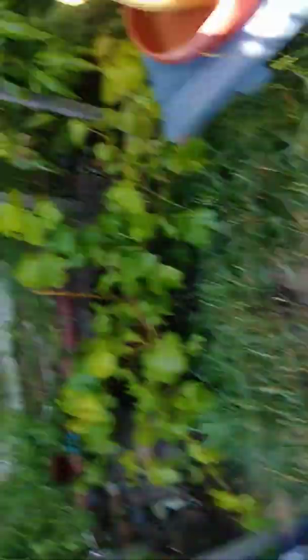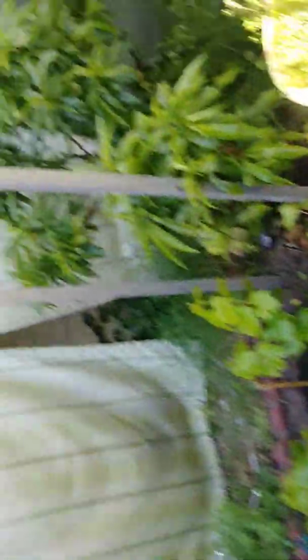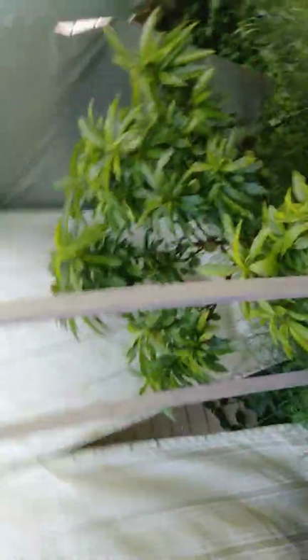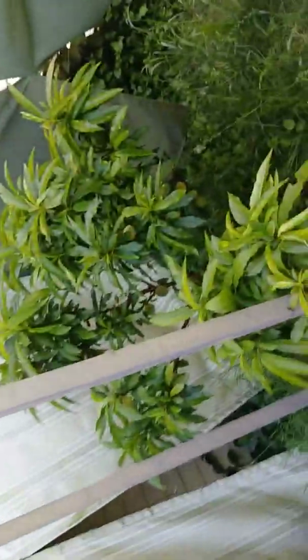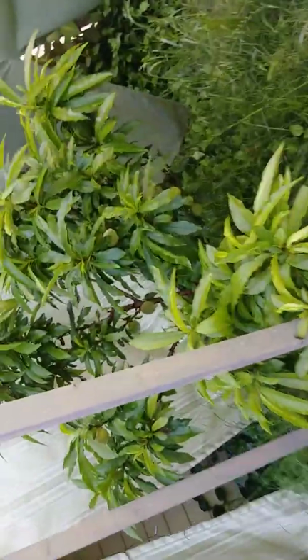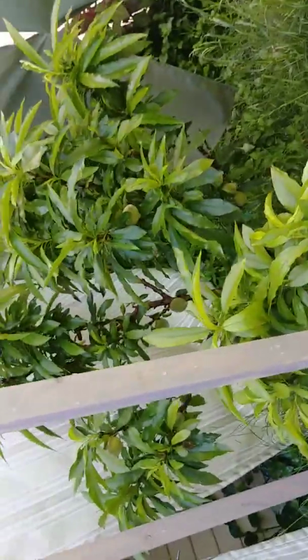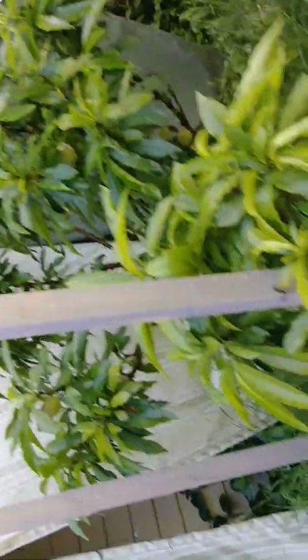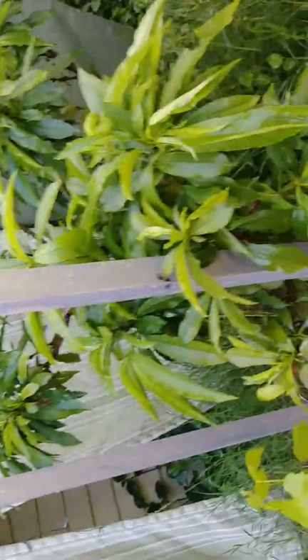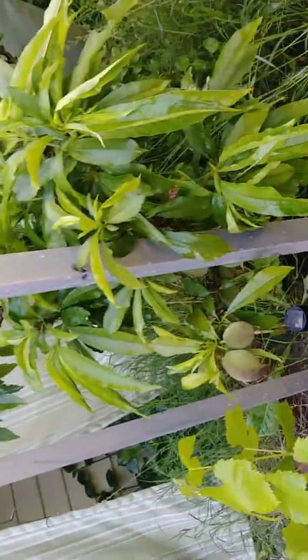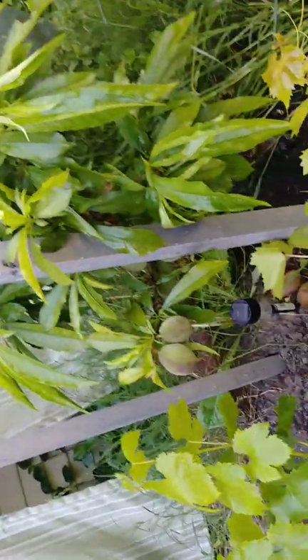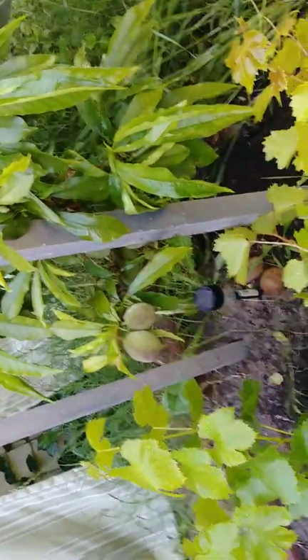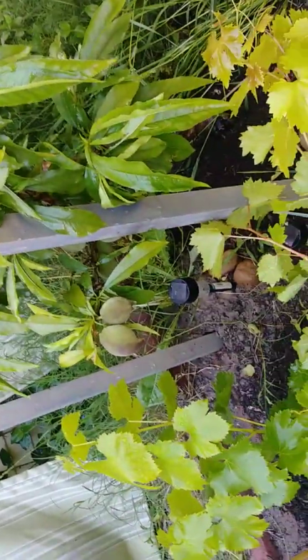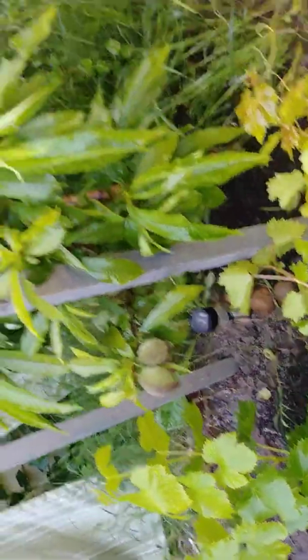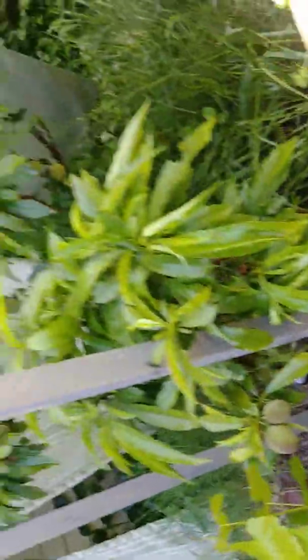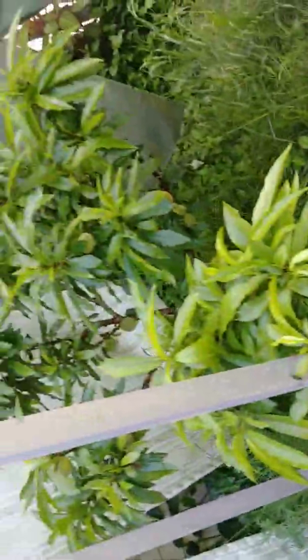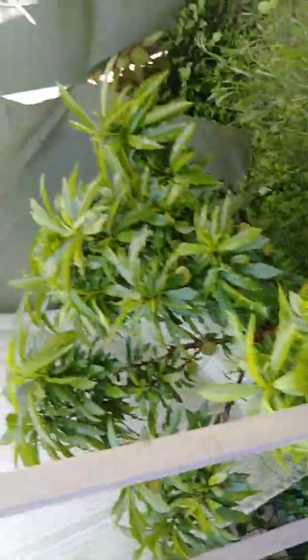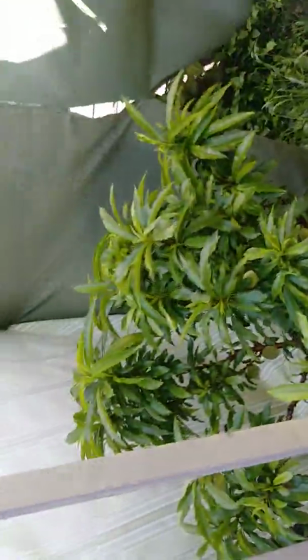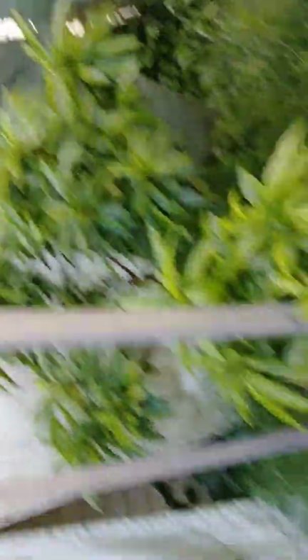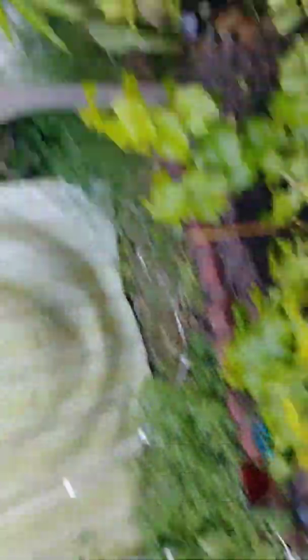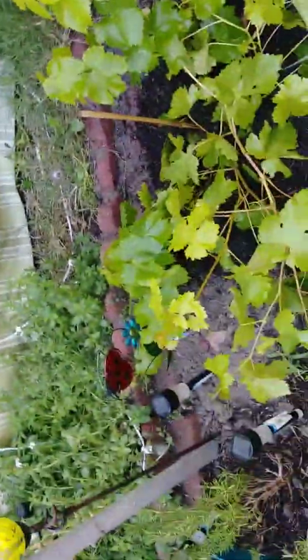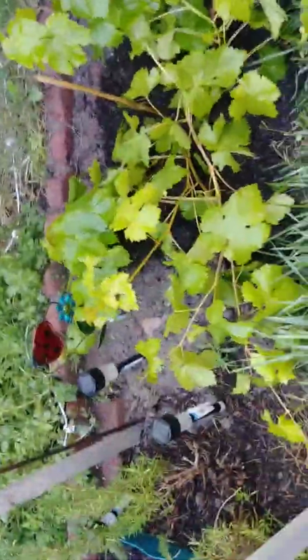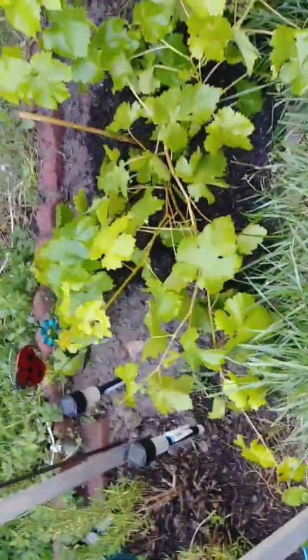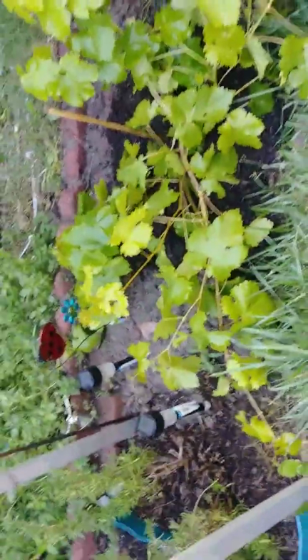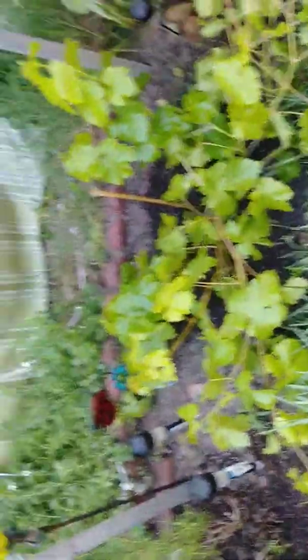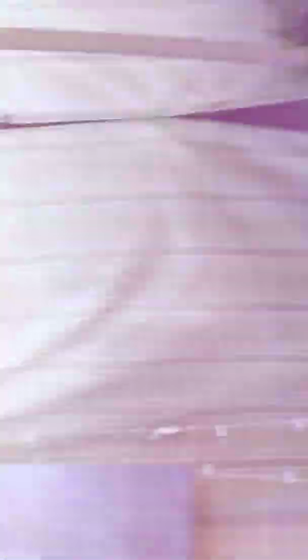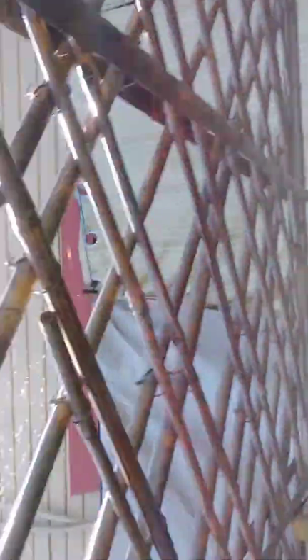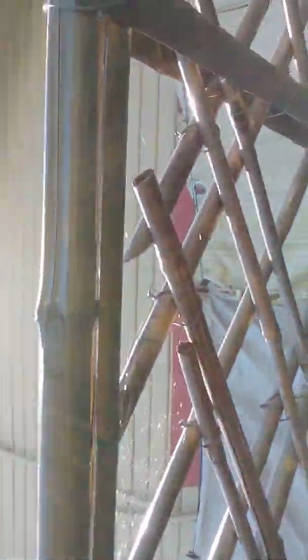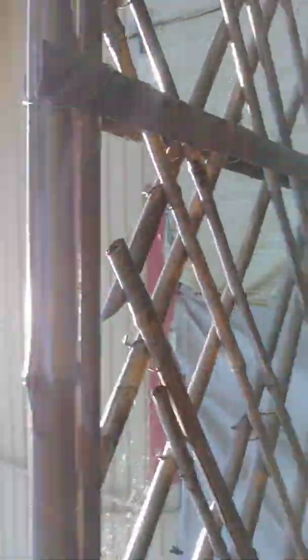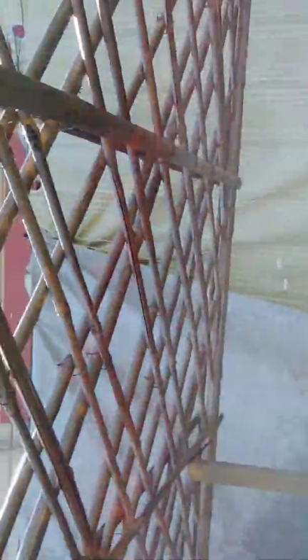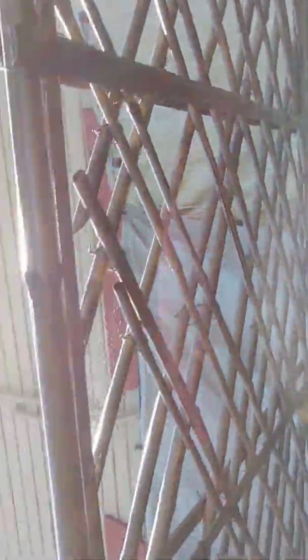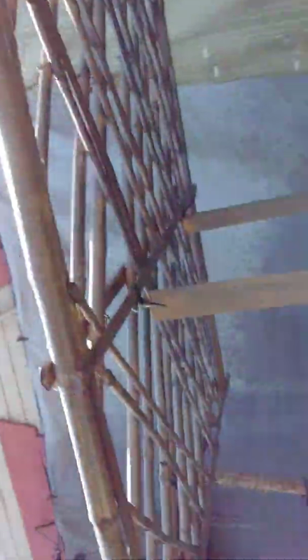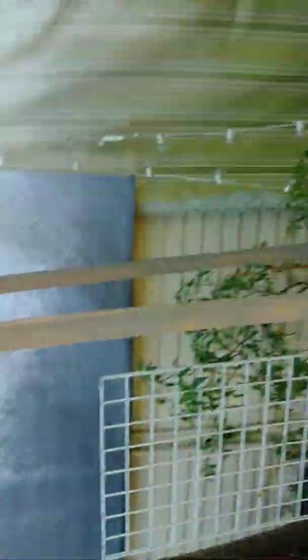Over here we have the peaches. They're still quite small, but they're peaches. And then there we have the grapes — I made a trellis myself for the grapes.